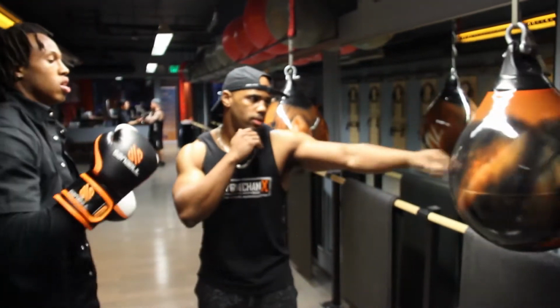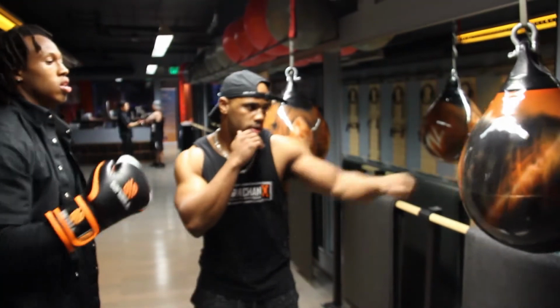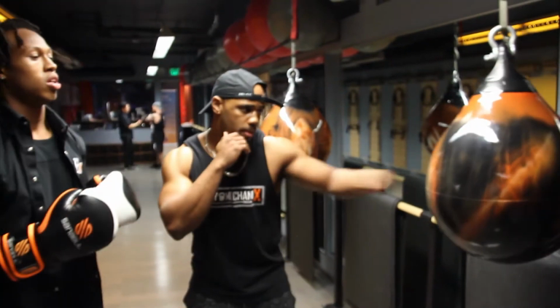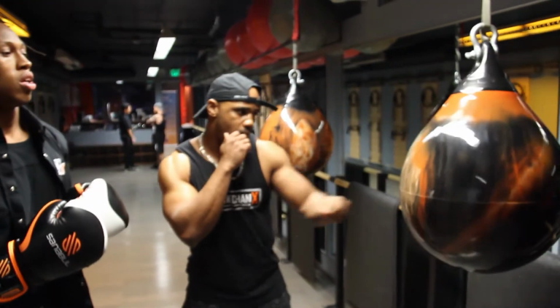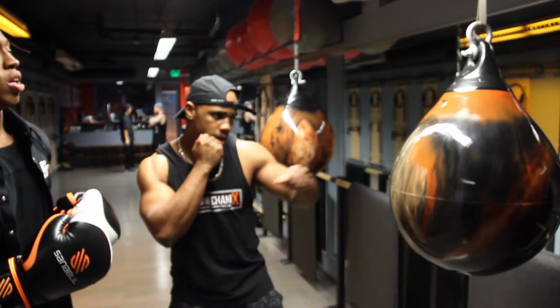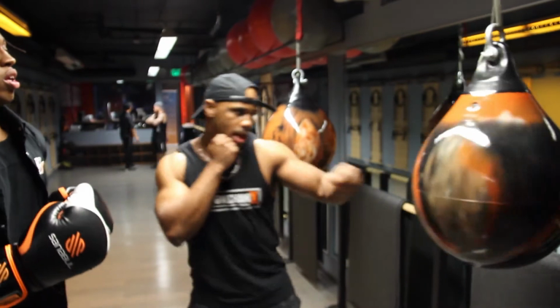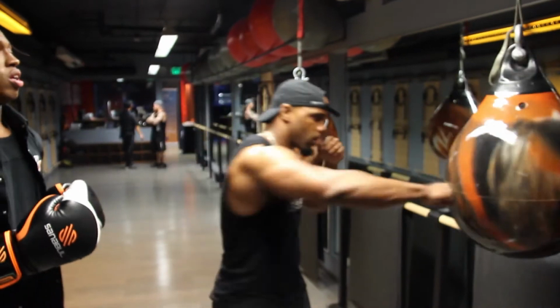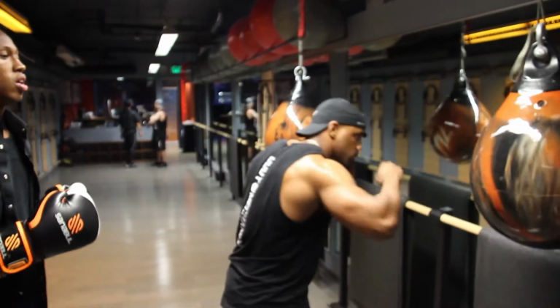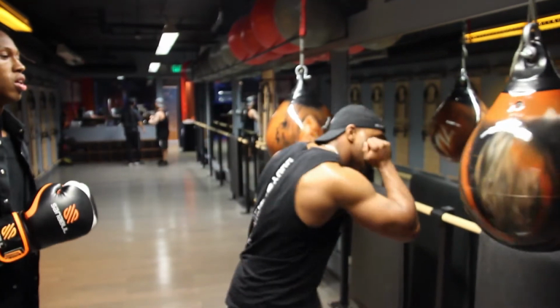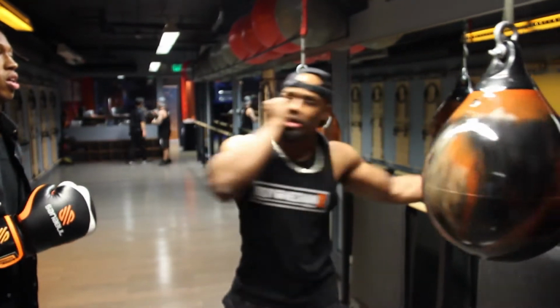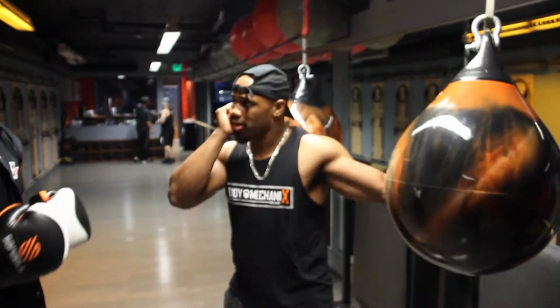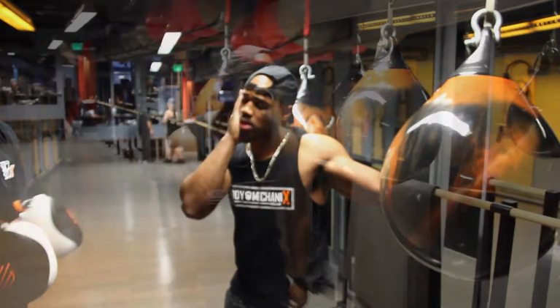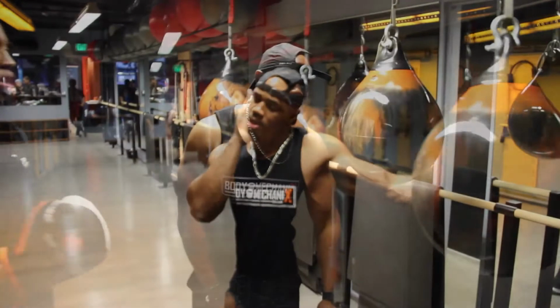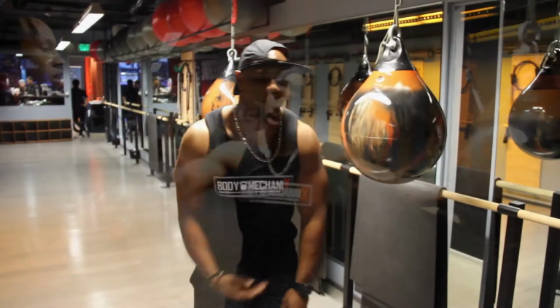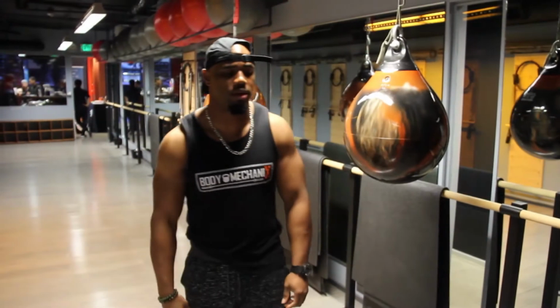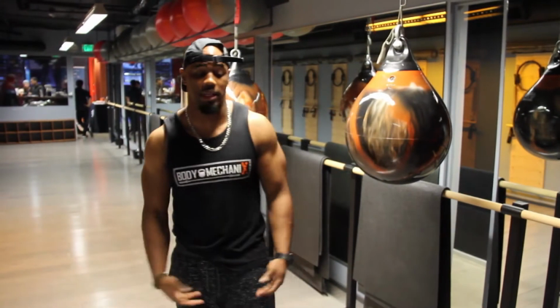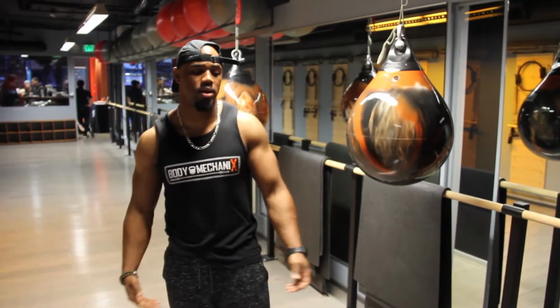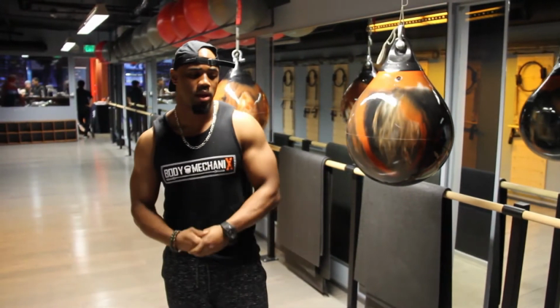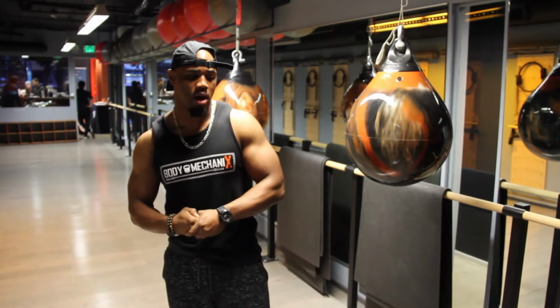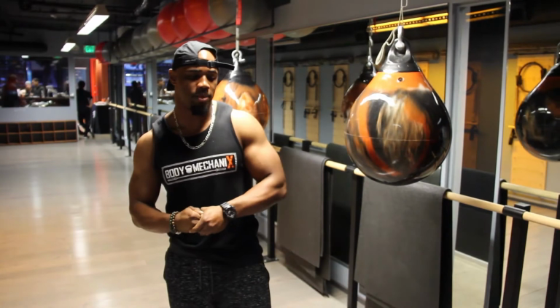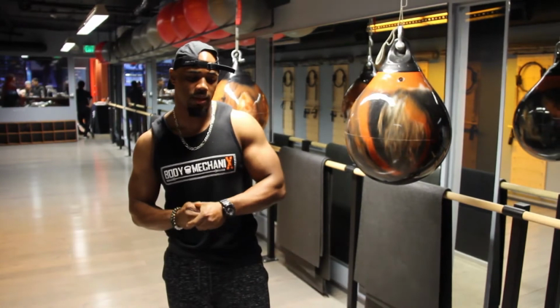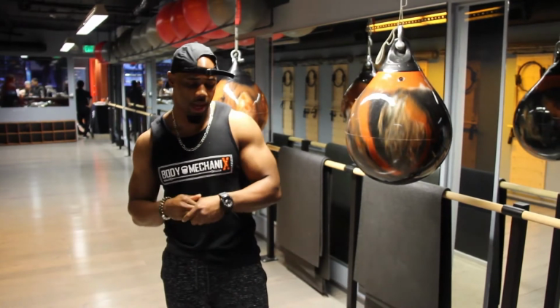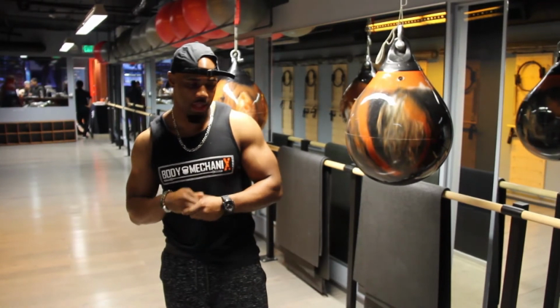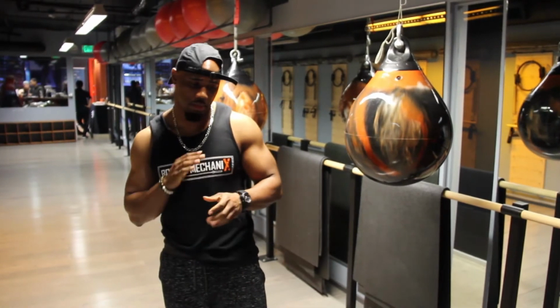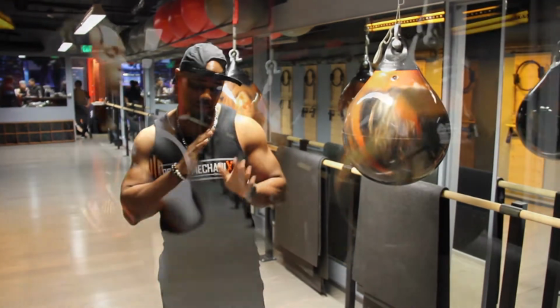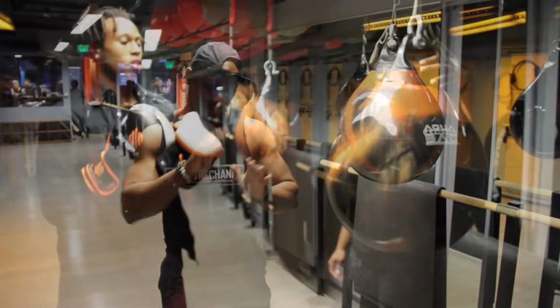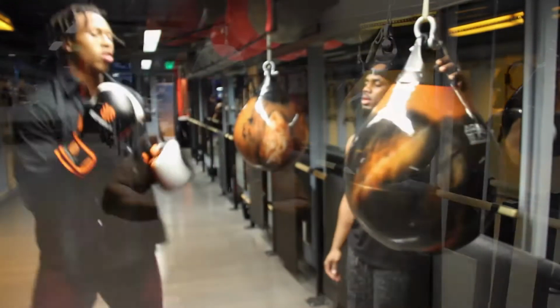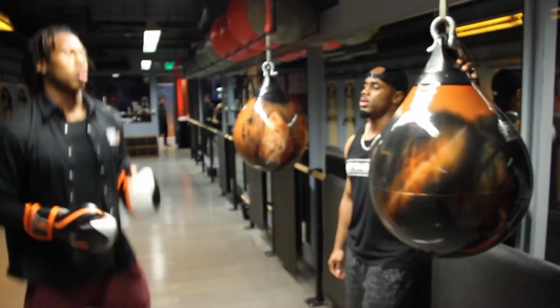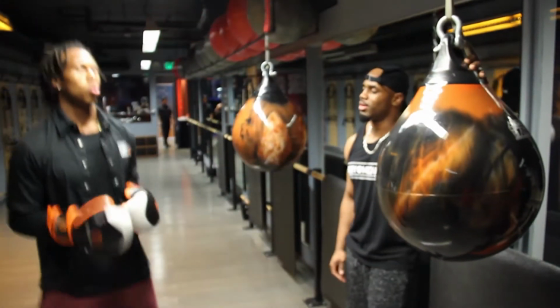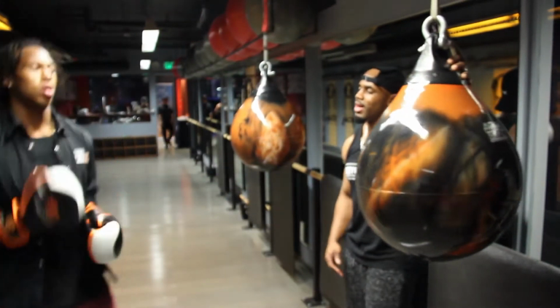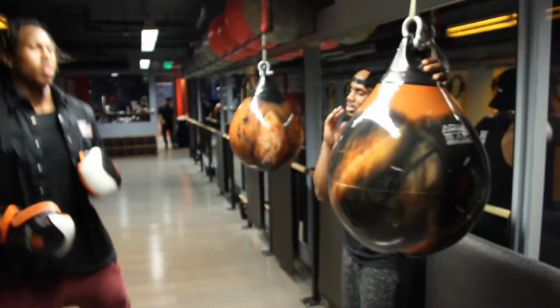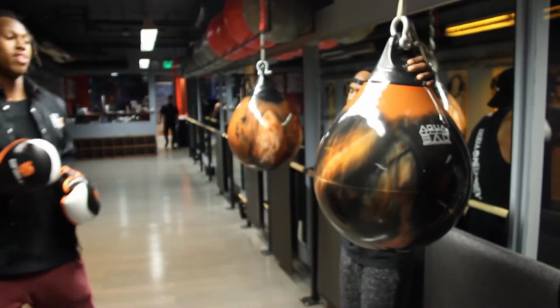Always being on balance. It's really hard to throw a punch off balance in terms of going forward and getting better. Beyond that, I teach people how to pivot off one foot and then back.